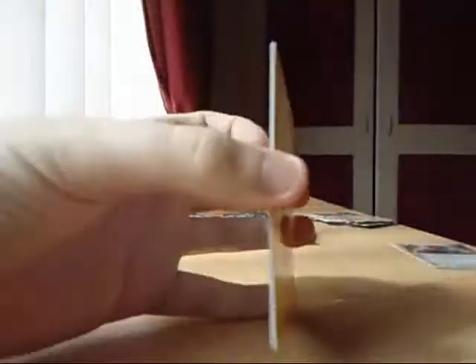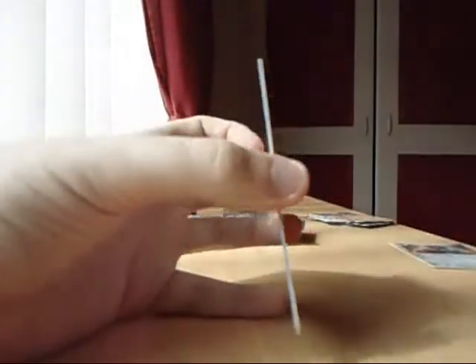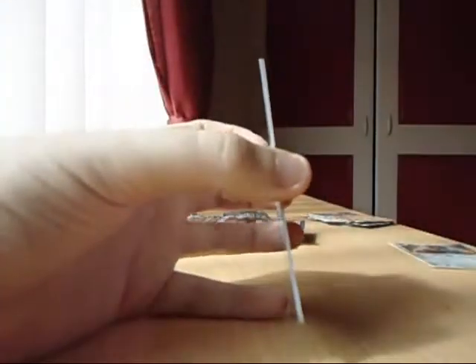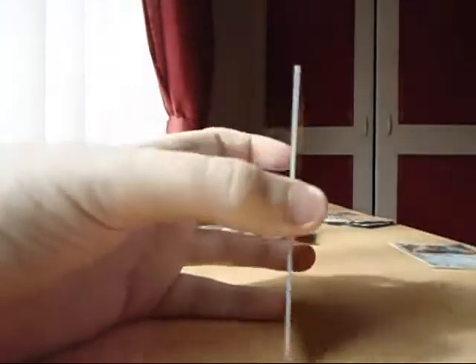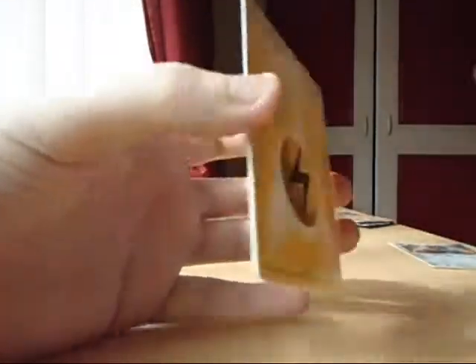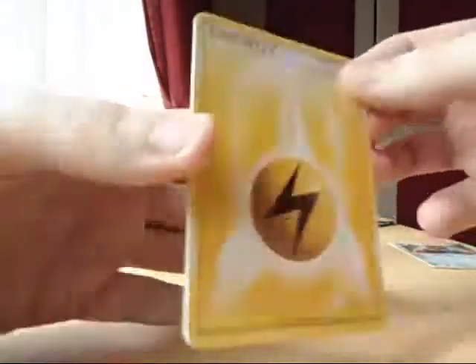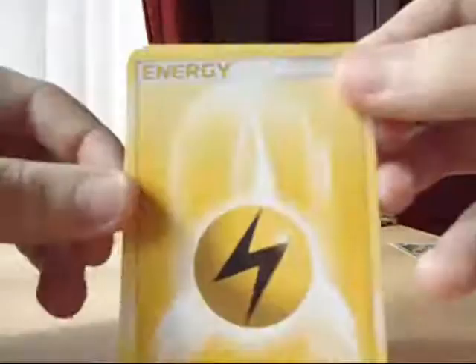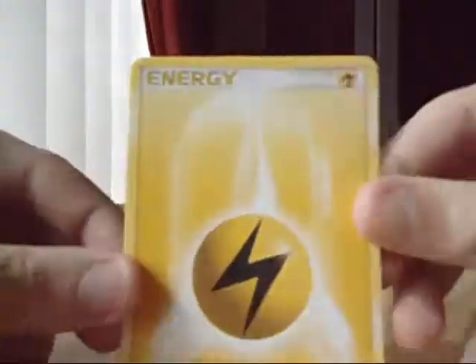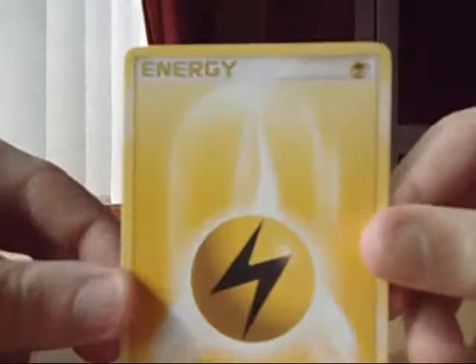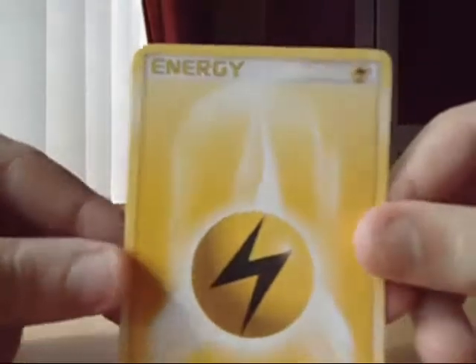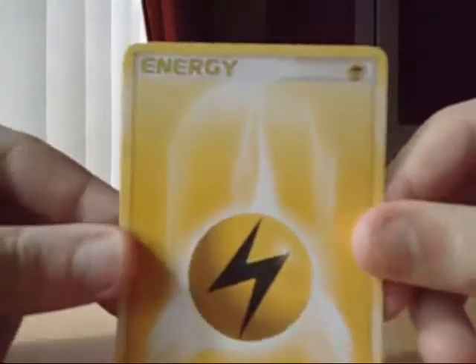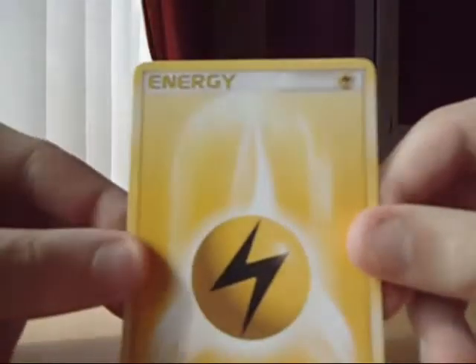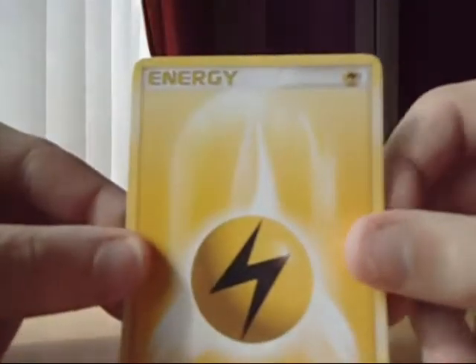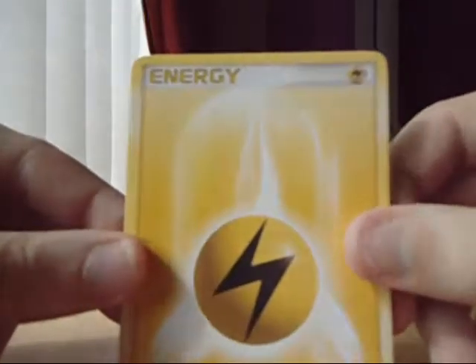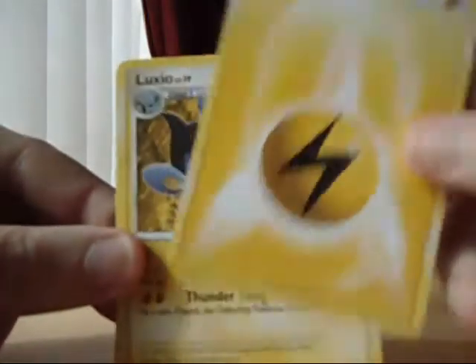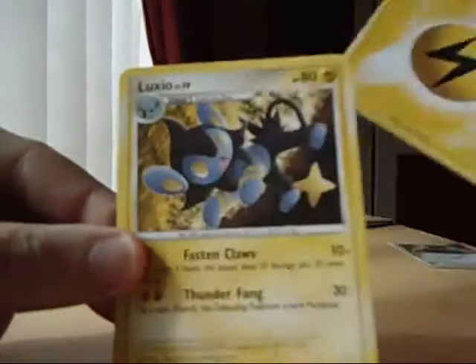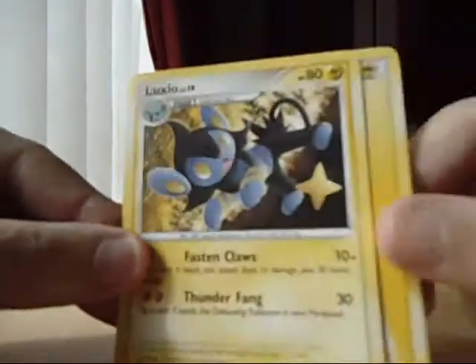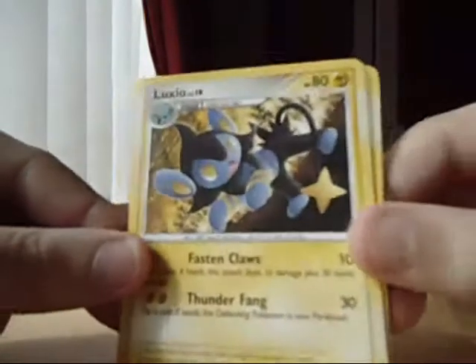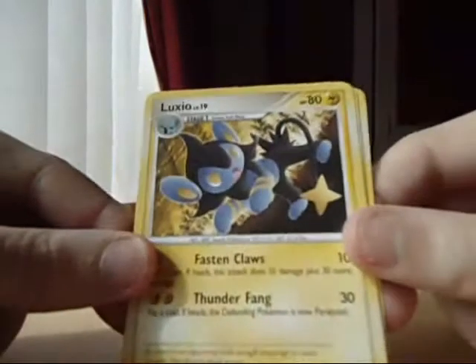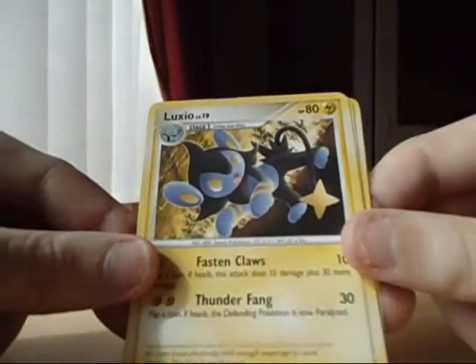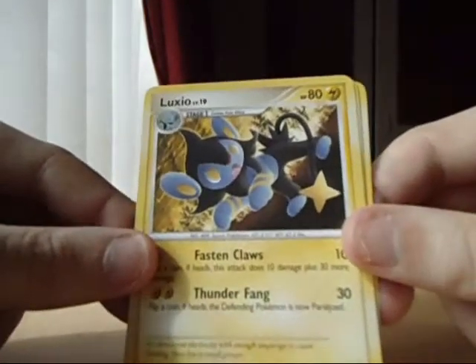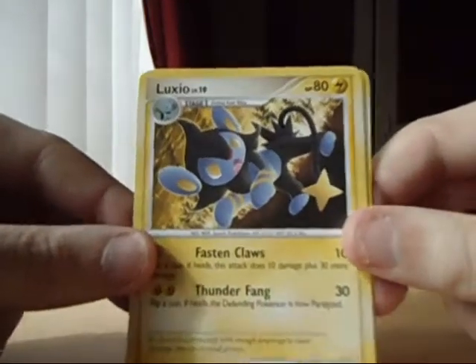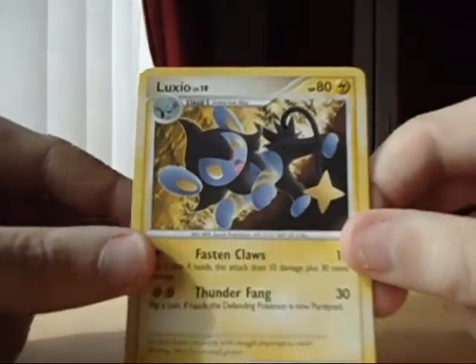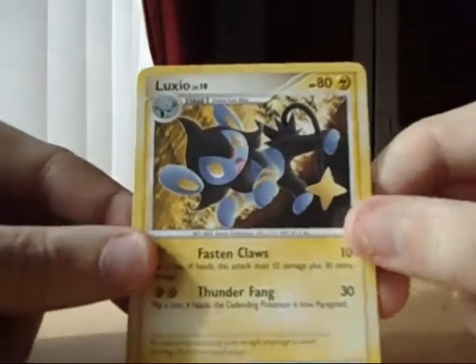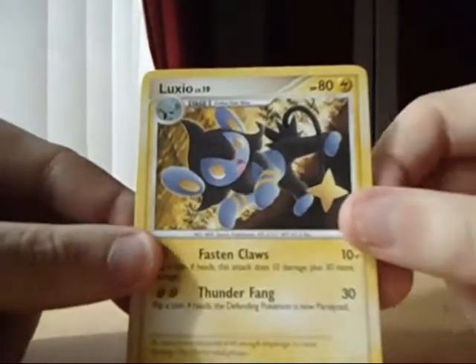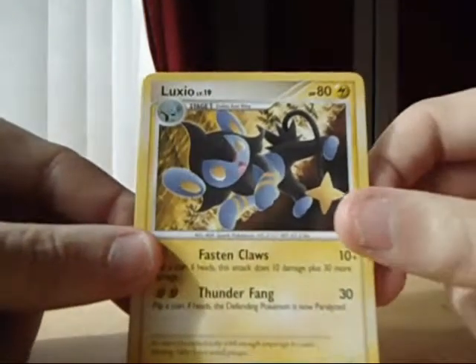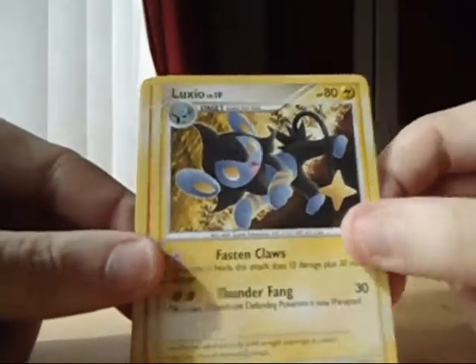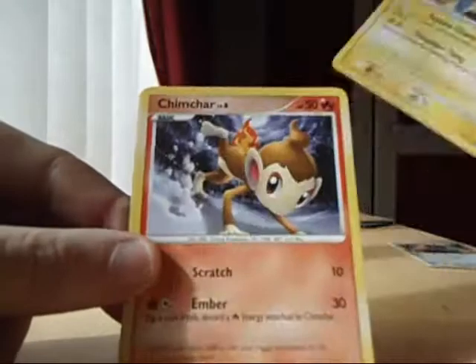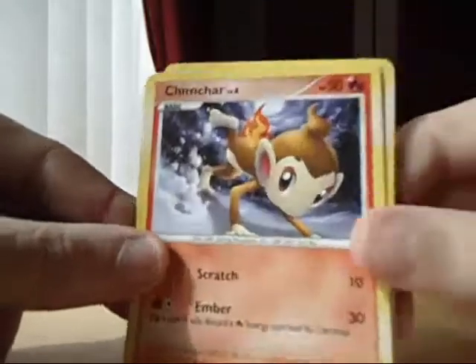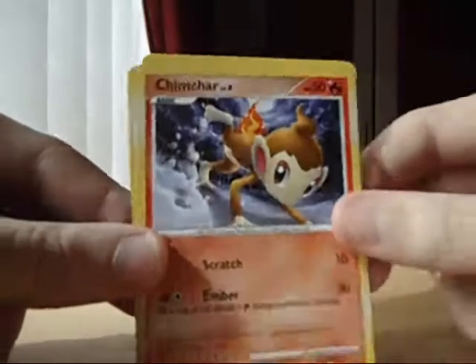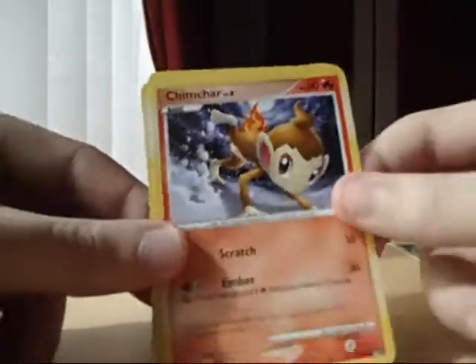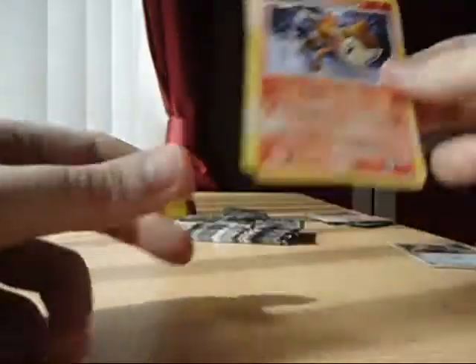We've got a Lightning Energy, Luxor — cool, awesome artwork — and a Chim Charm.